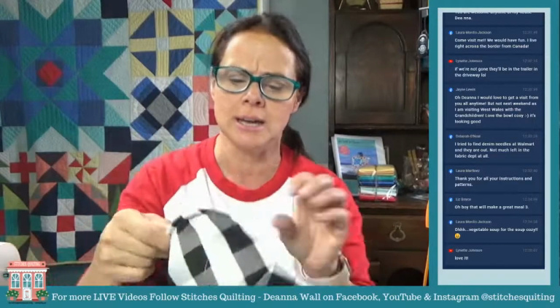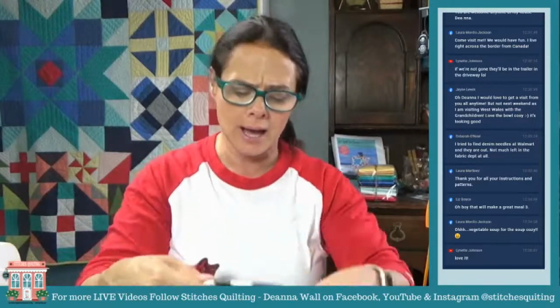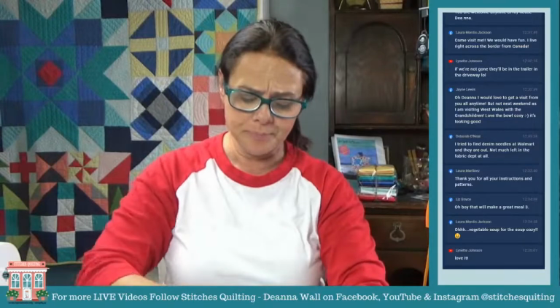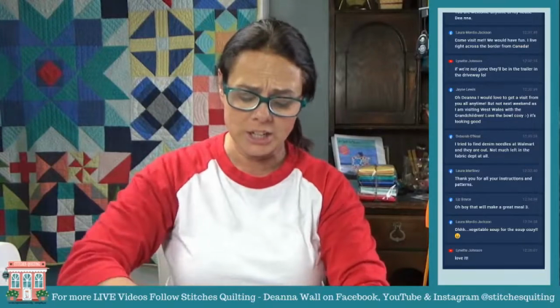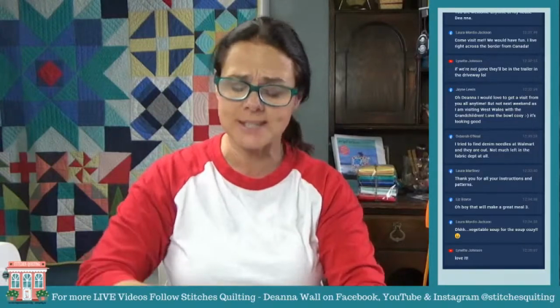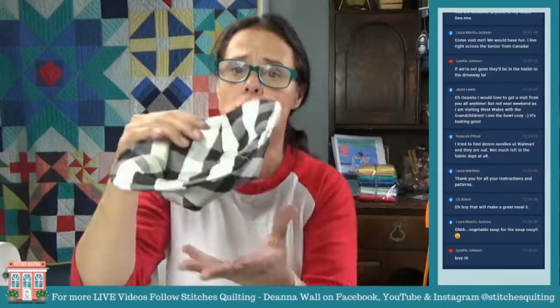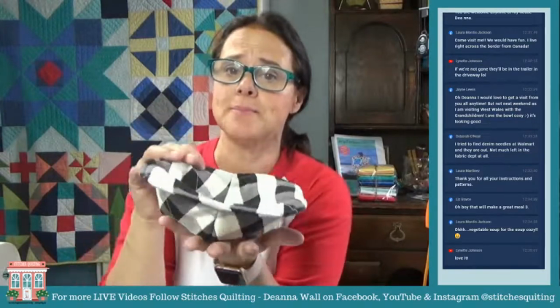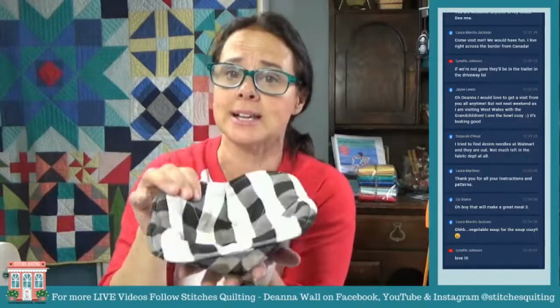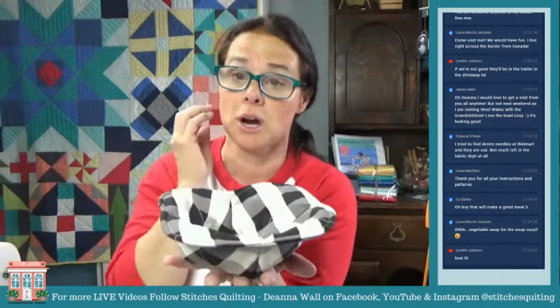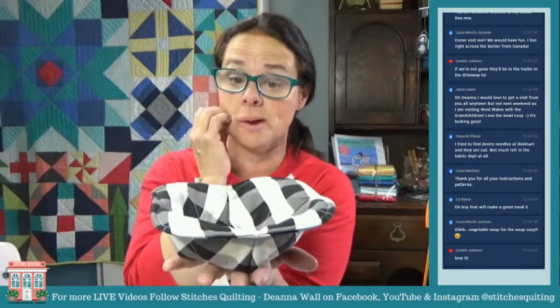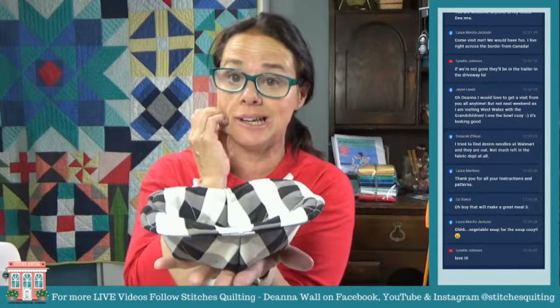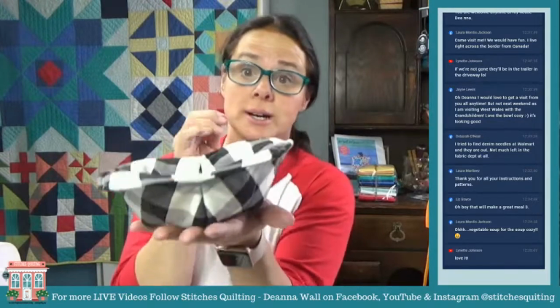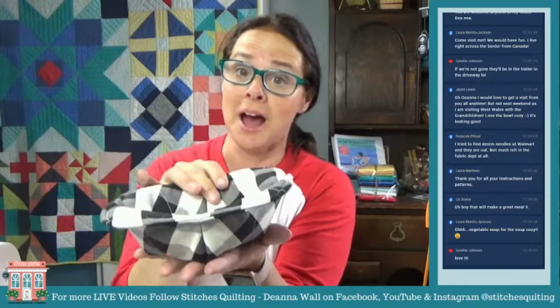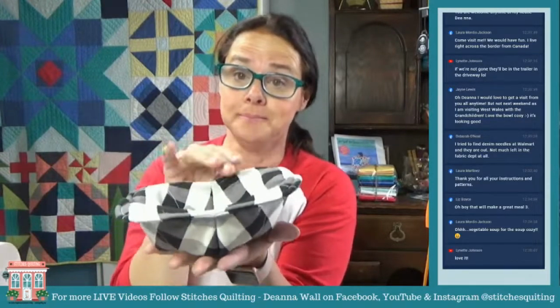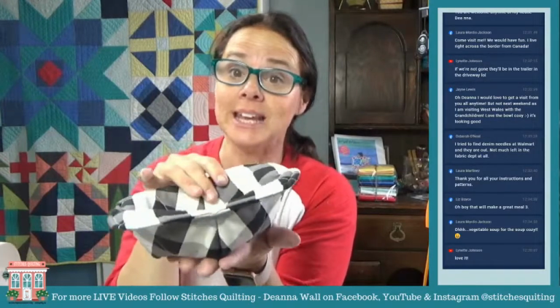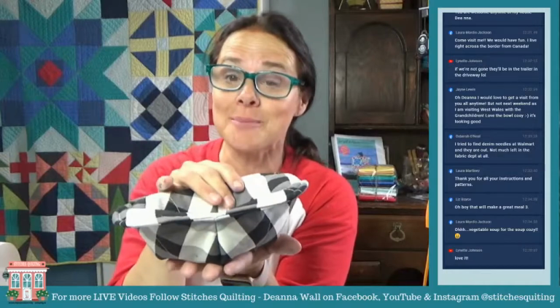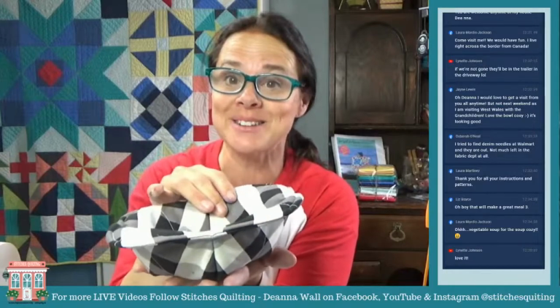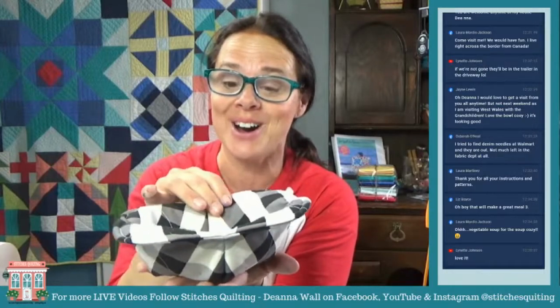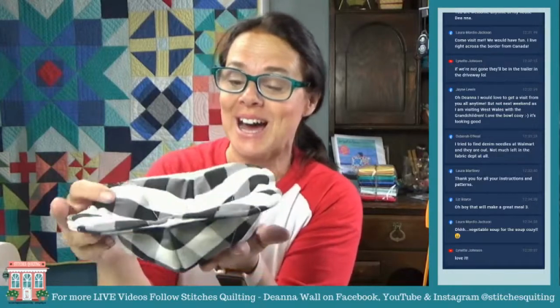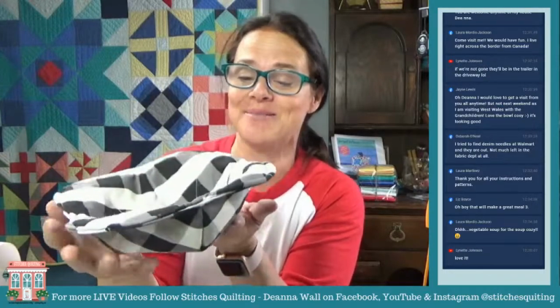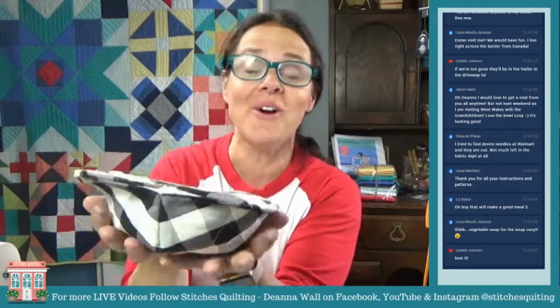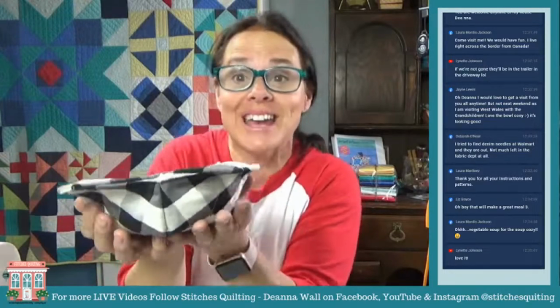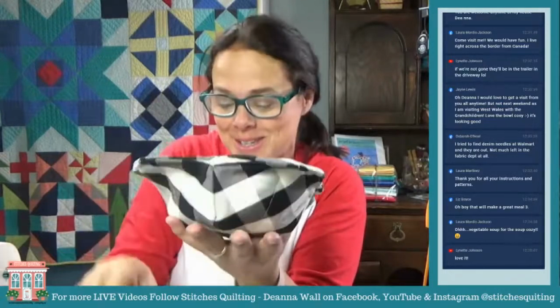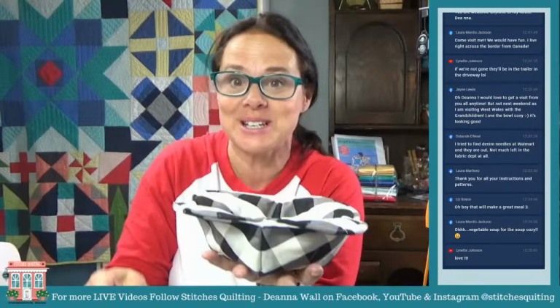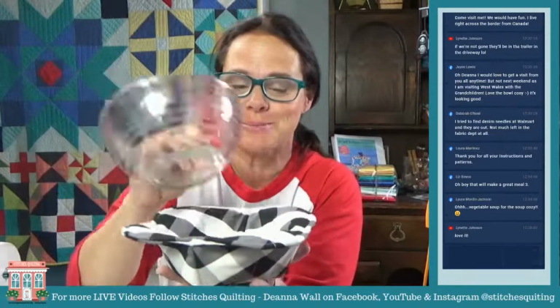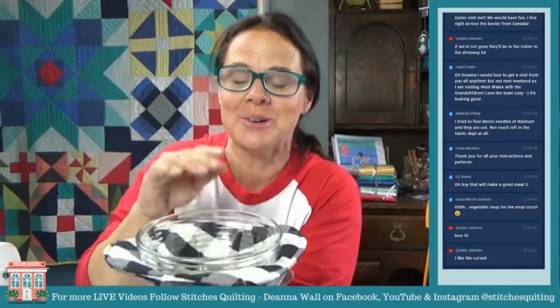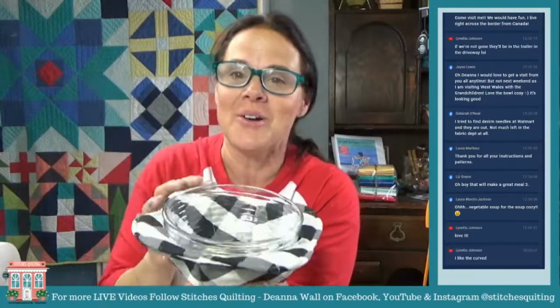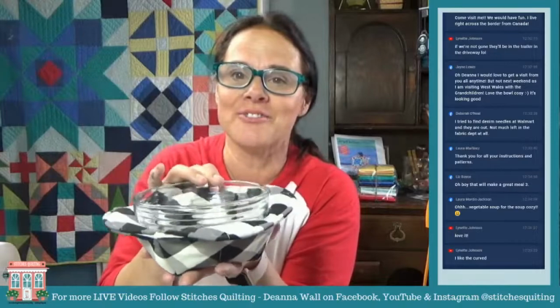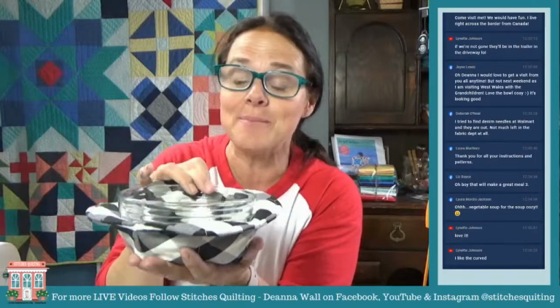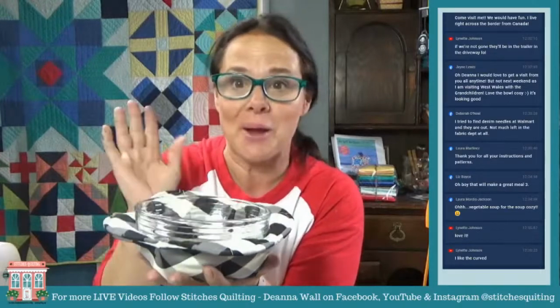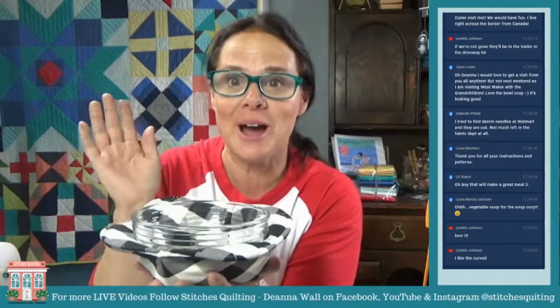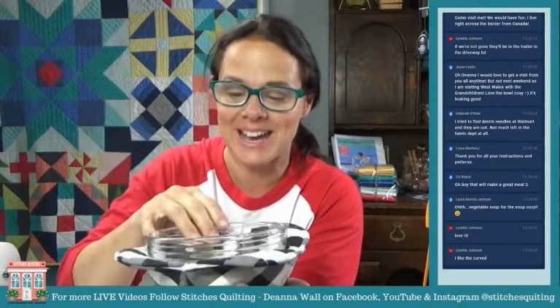You could do the soup bowl cozy as curved — all the instructions are in the pattern — or you could do it as pointed. Whichever way looks good for you, you just go ahead and do it. Look at how fast and easy that was, and what a great fun project.